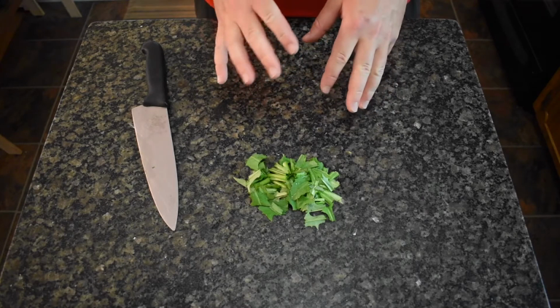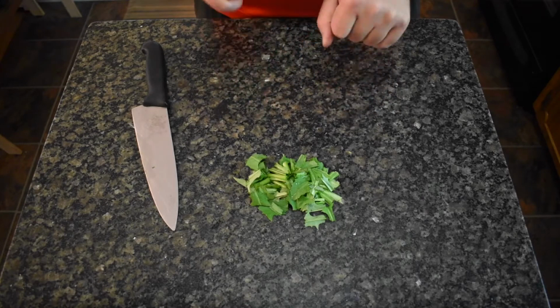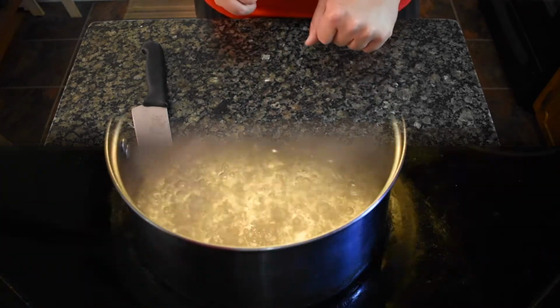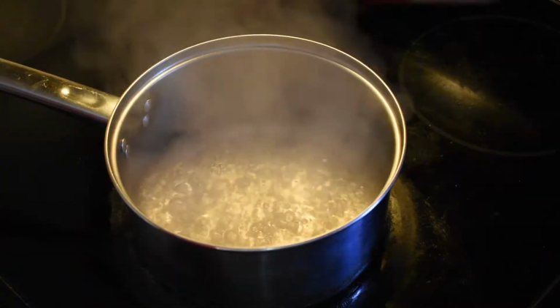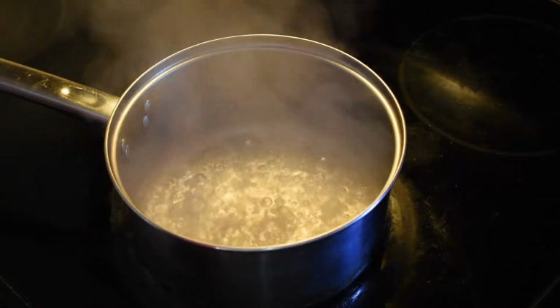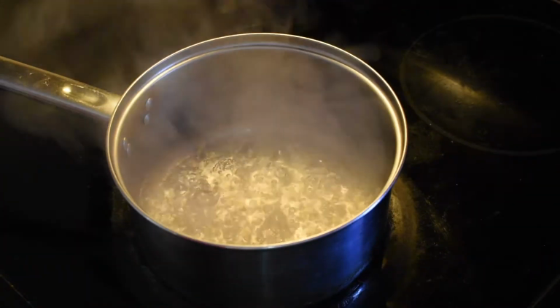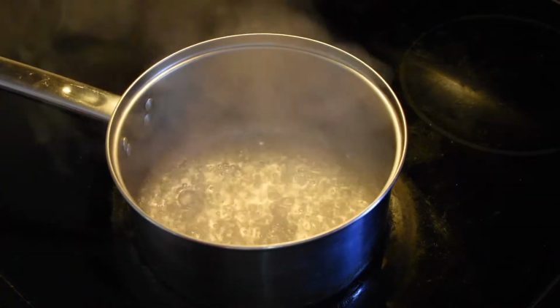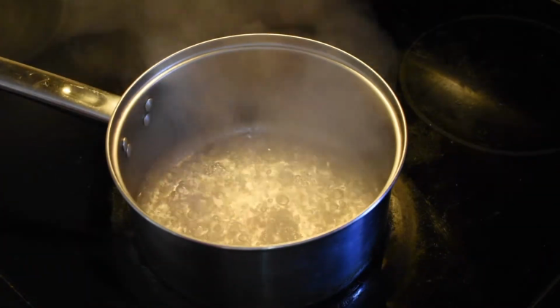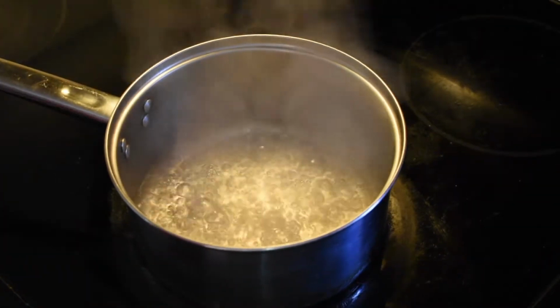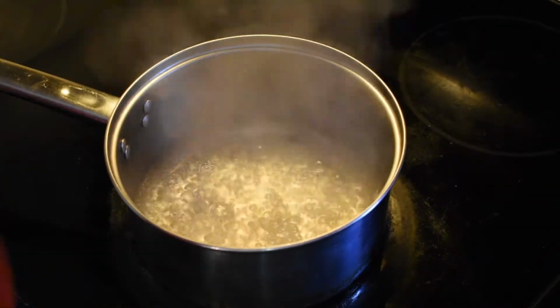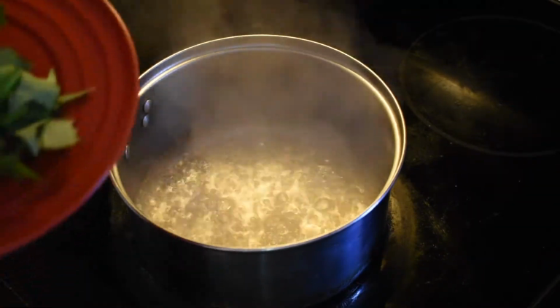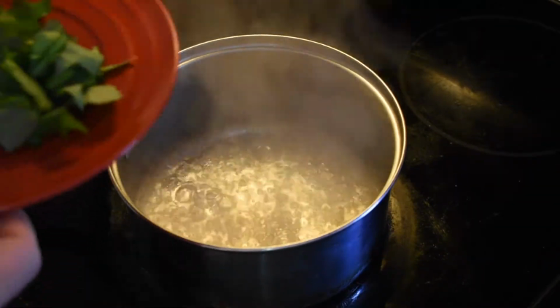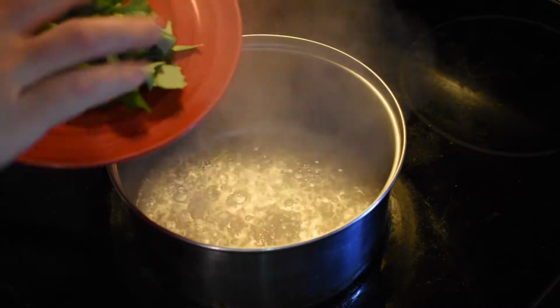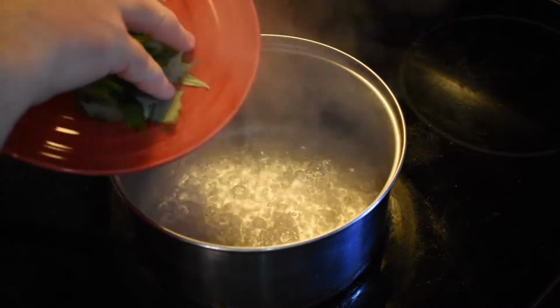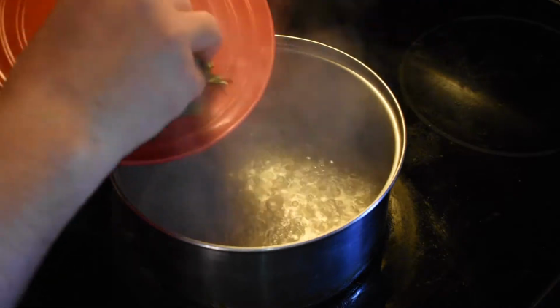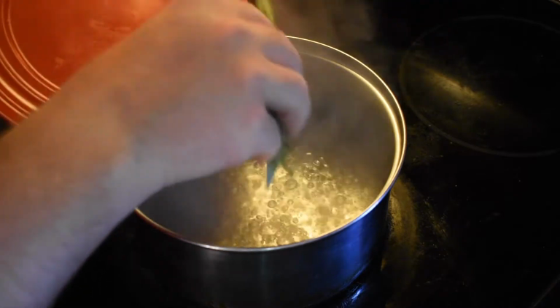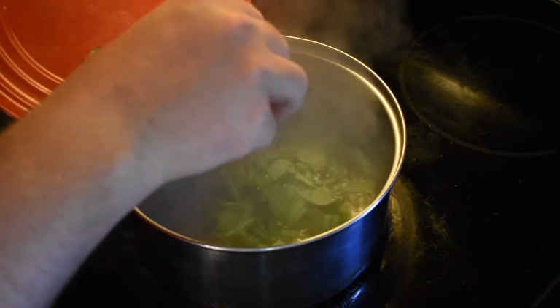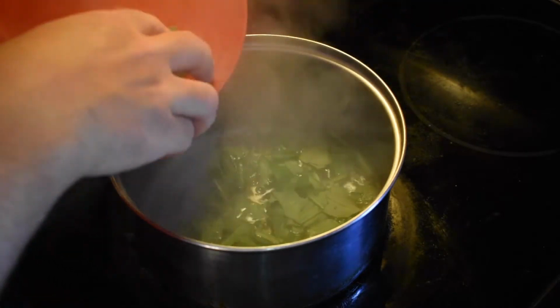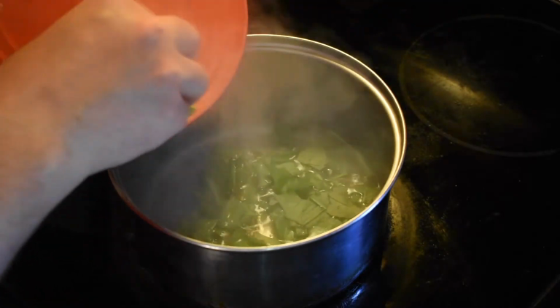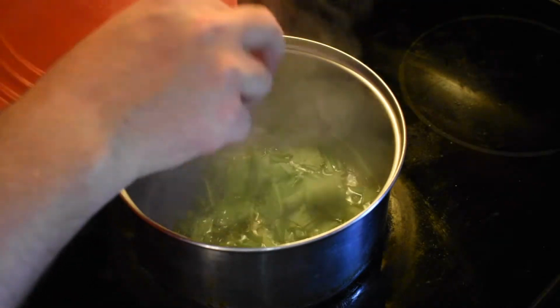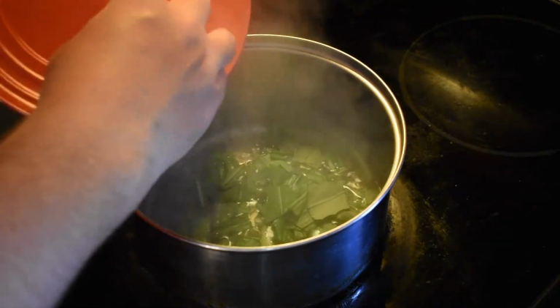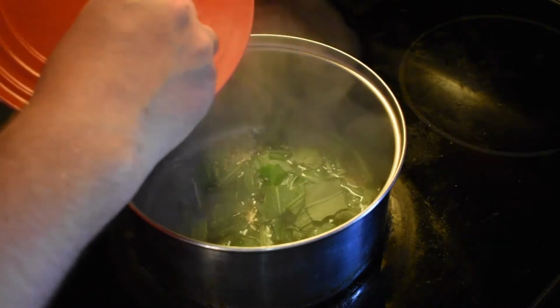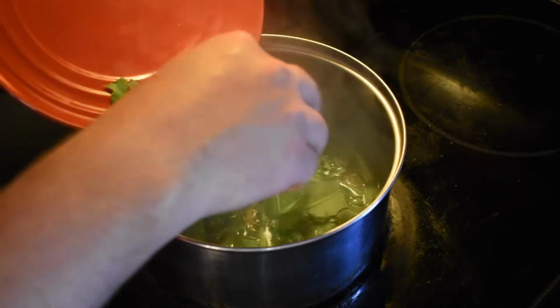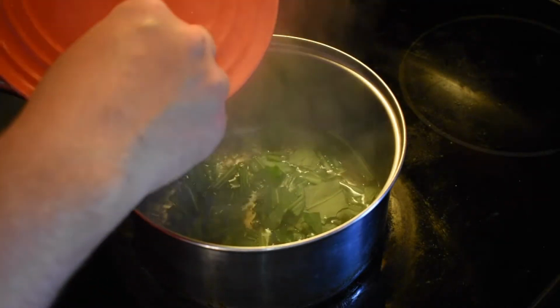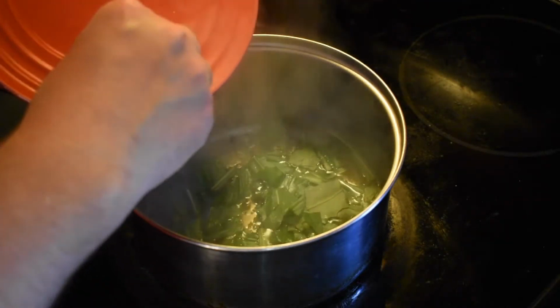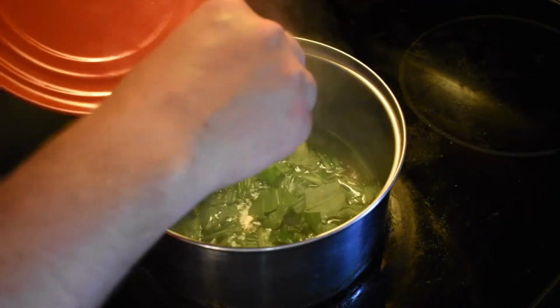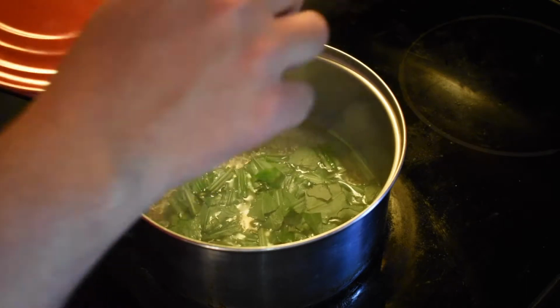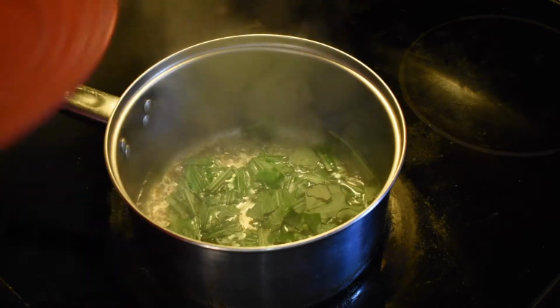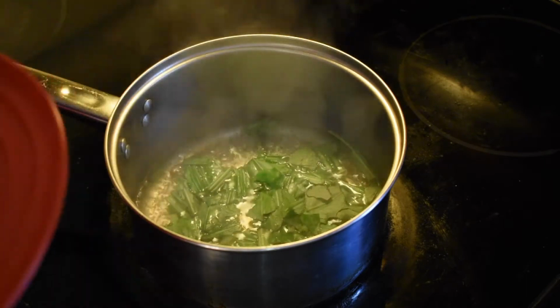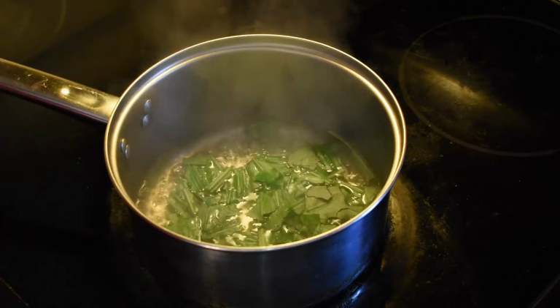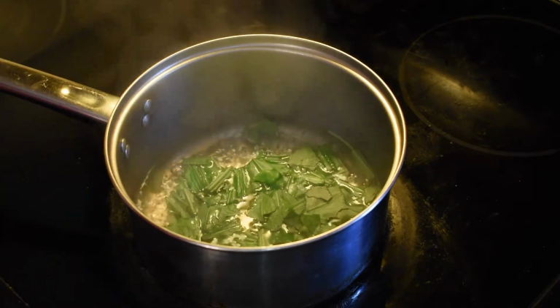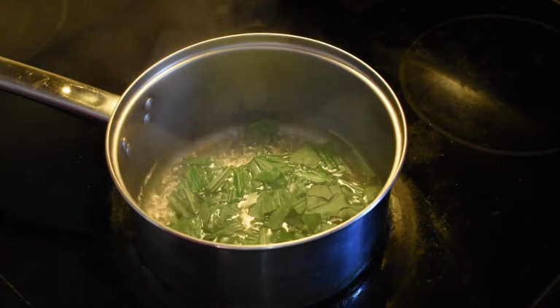Next we're gonna need to boil this just for a couple of minutes. When the water gets to a boil, you want to add your wild lettuce right in, then cook it for about three to five minutes.